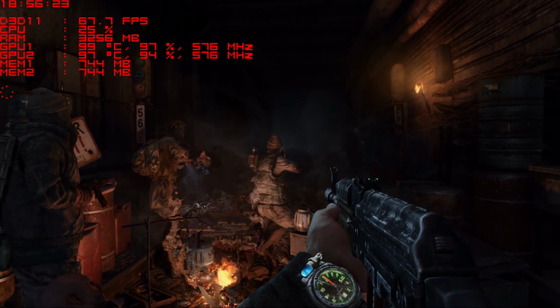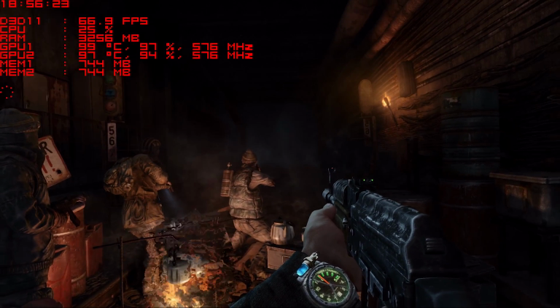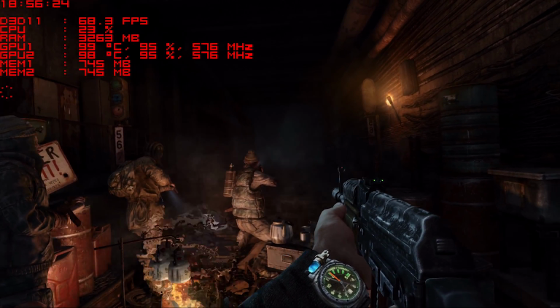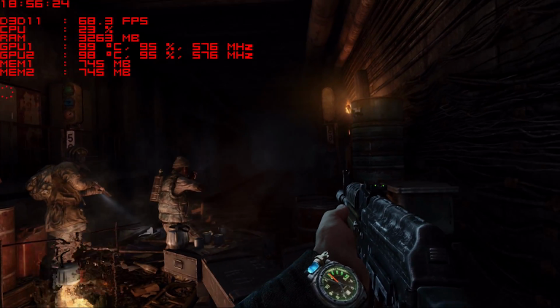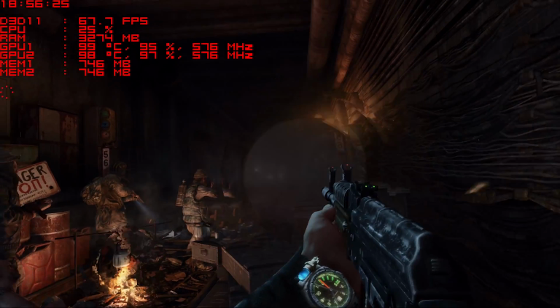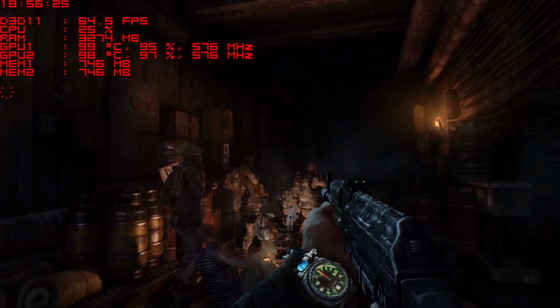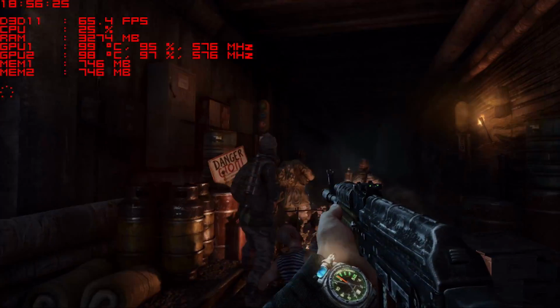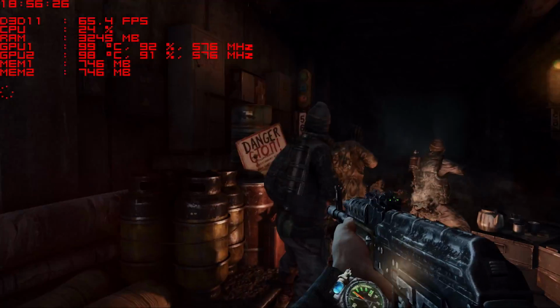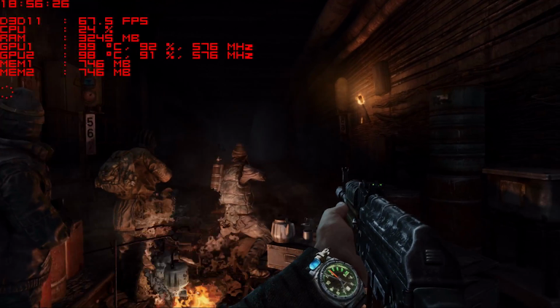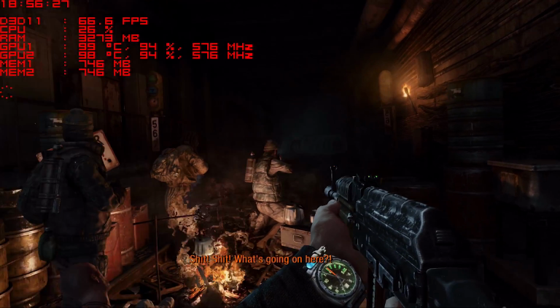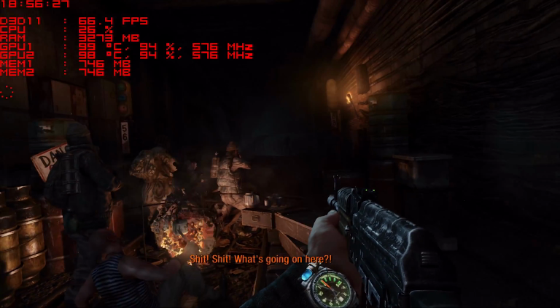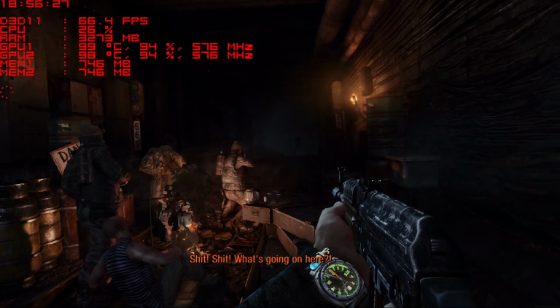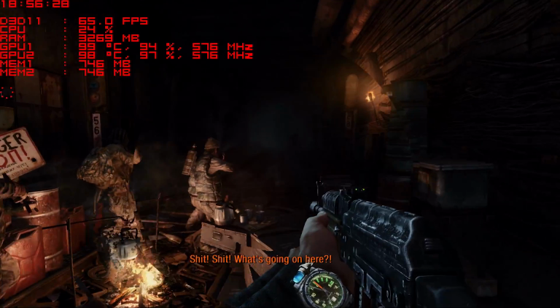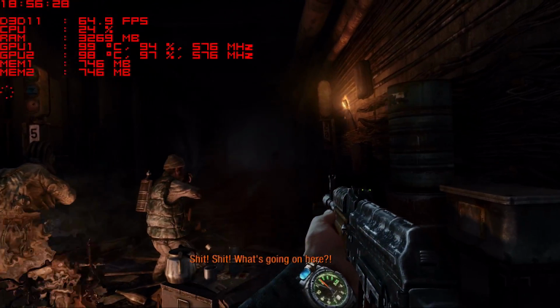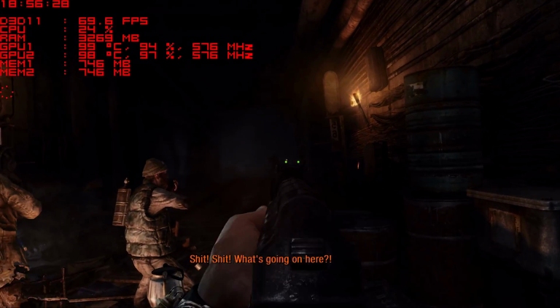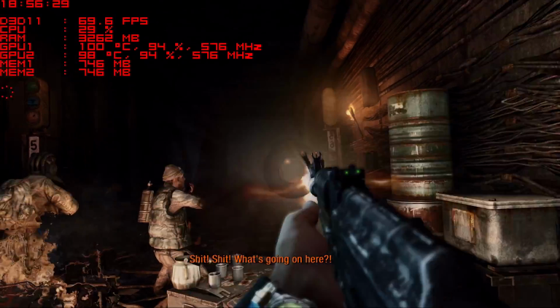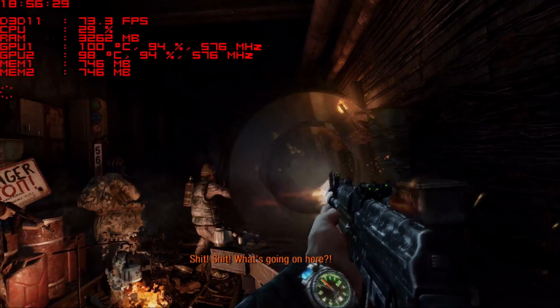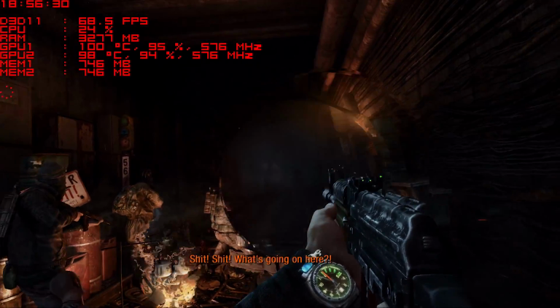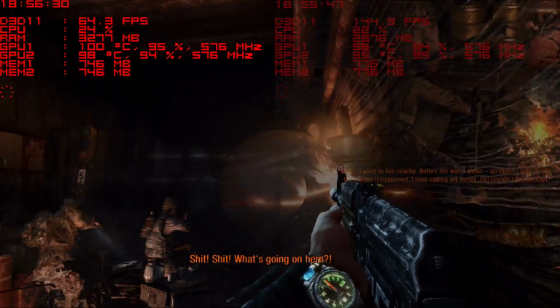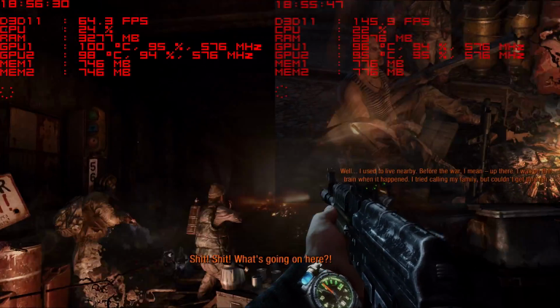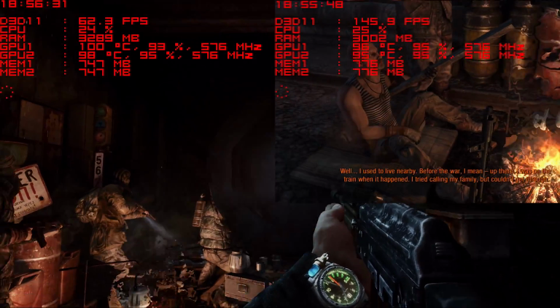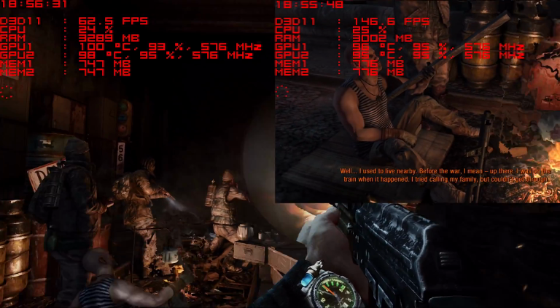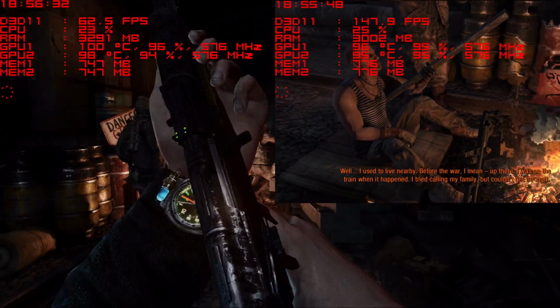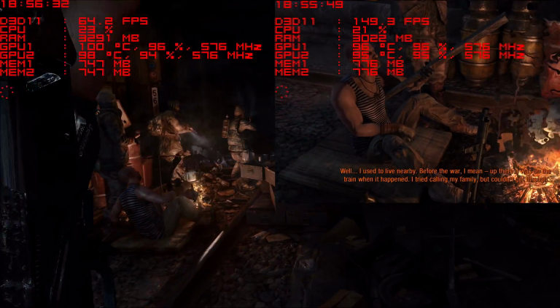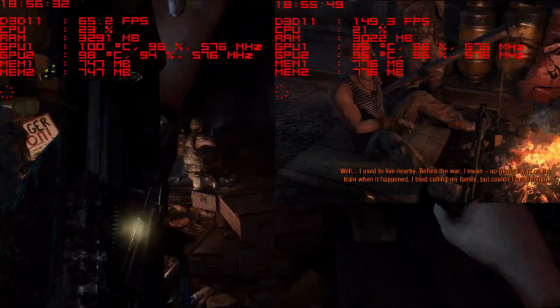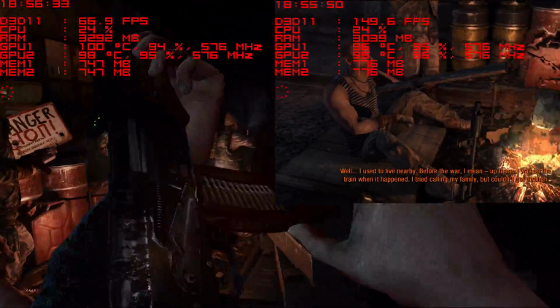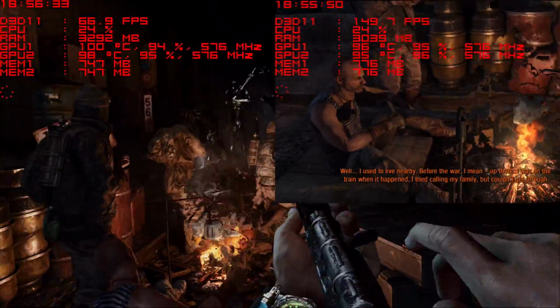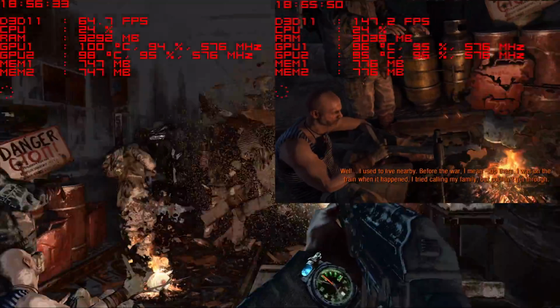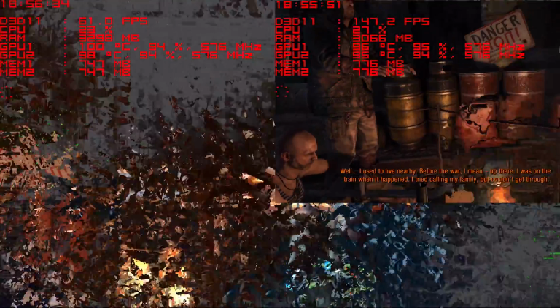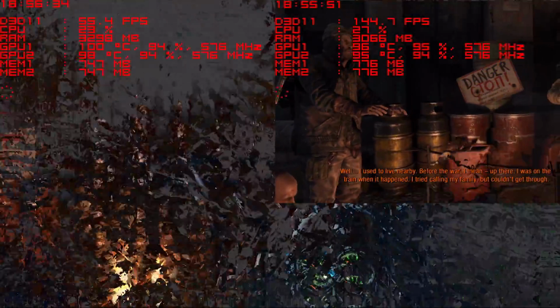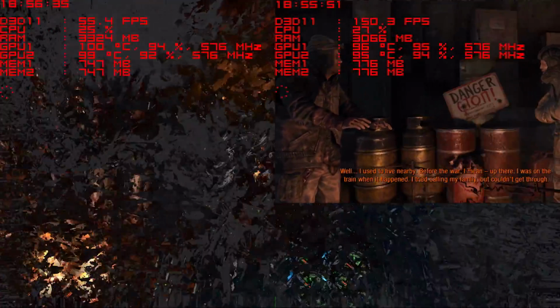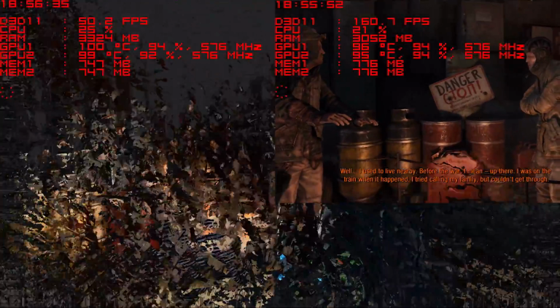Two more games to go. Metro Last Light should be another win because it's such a well-optimized game for multi-GPU support. And it delivers just that — the numbers just speak for themselves.